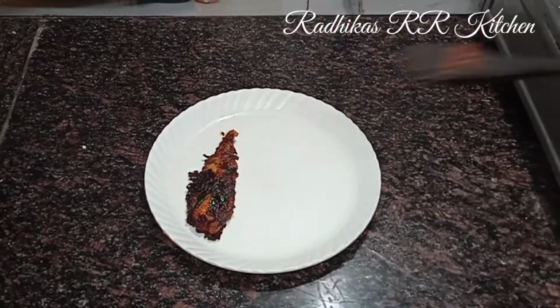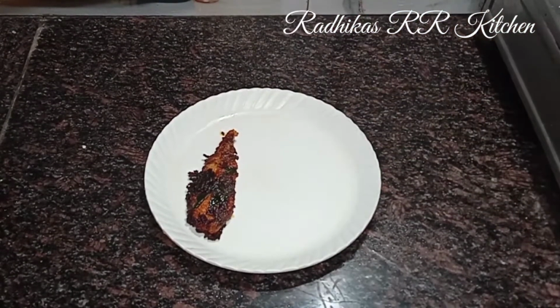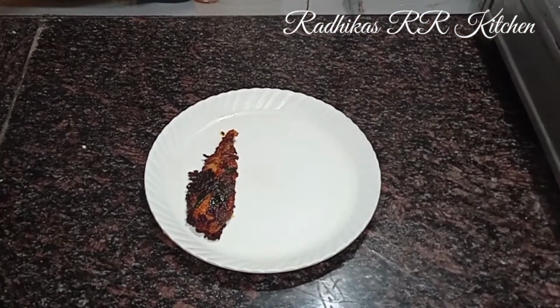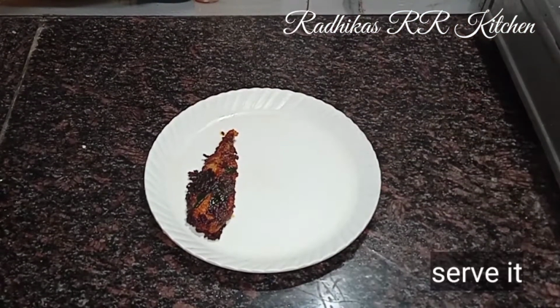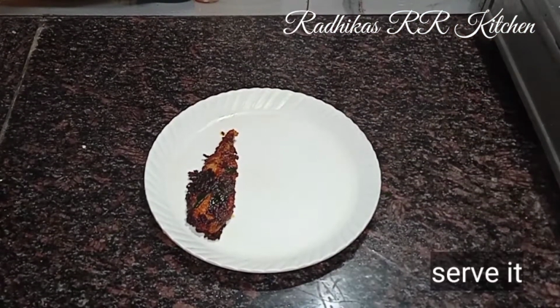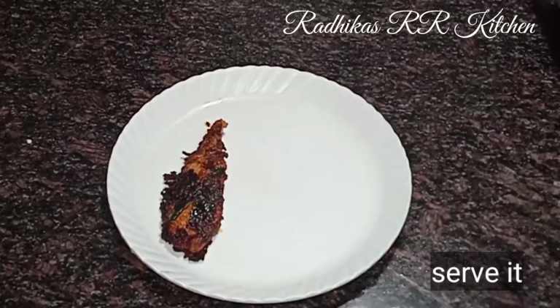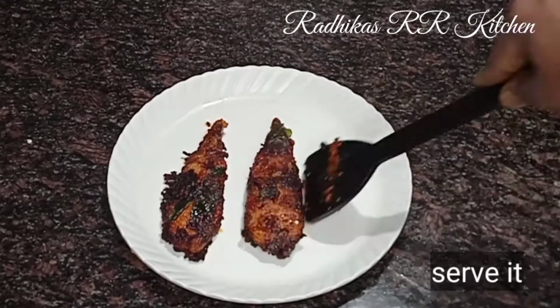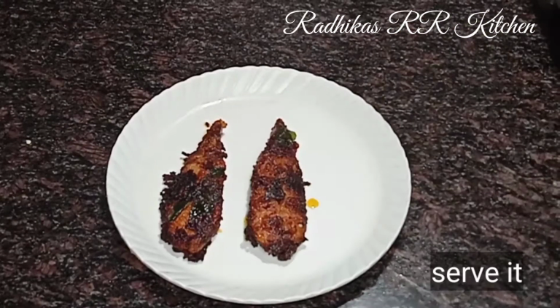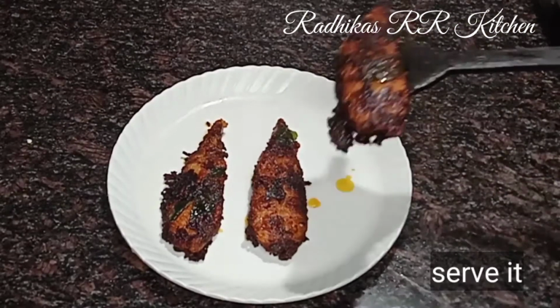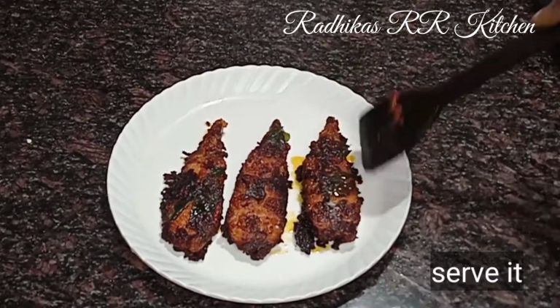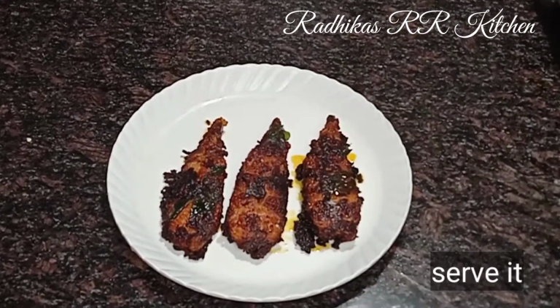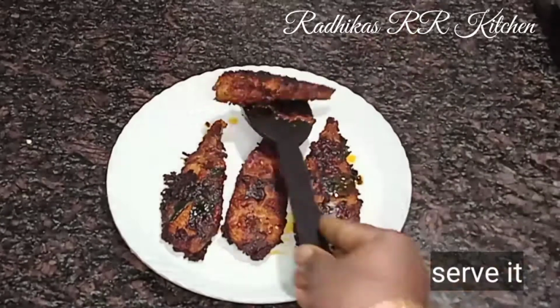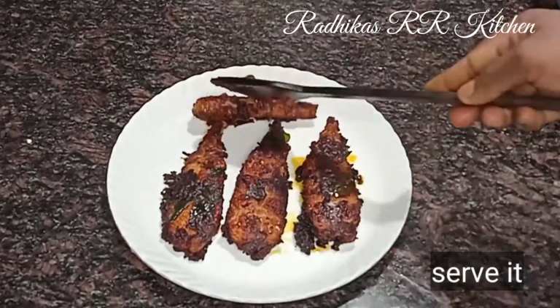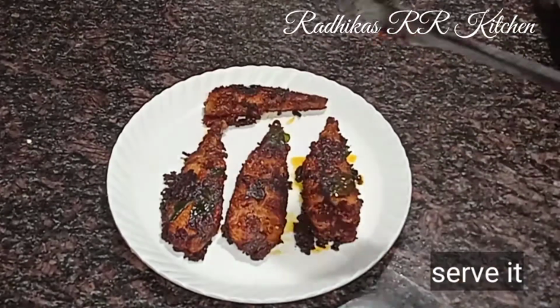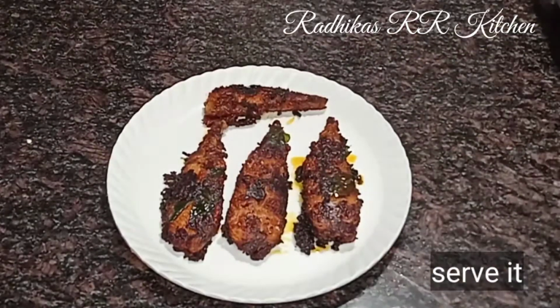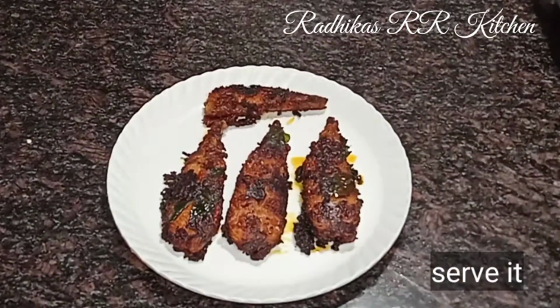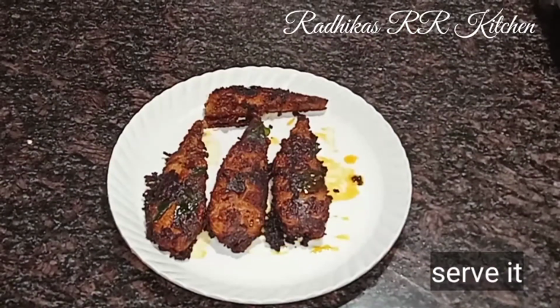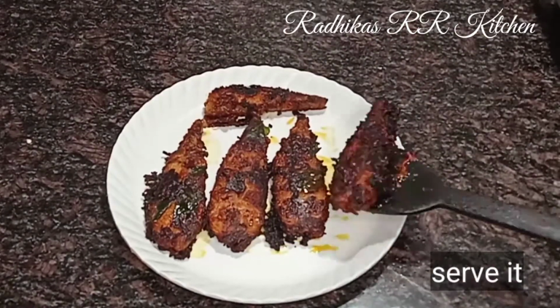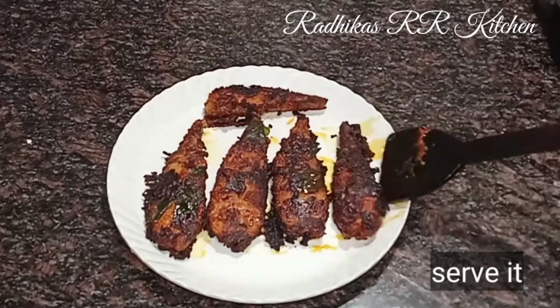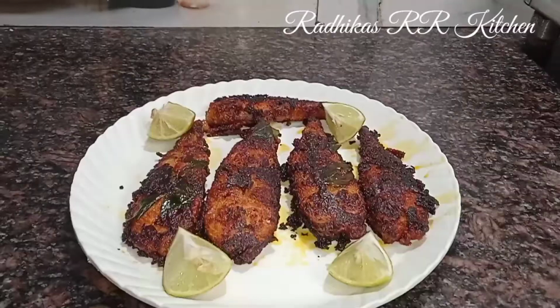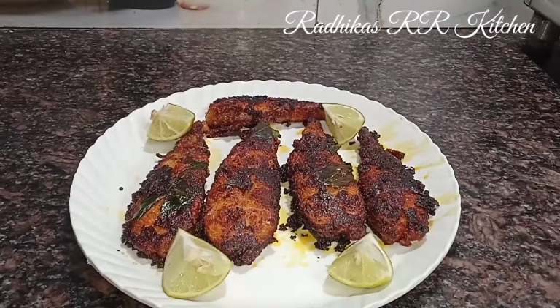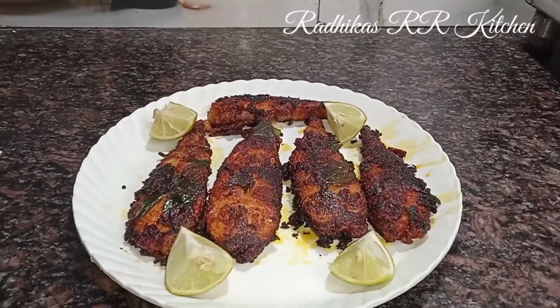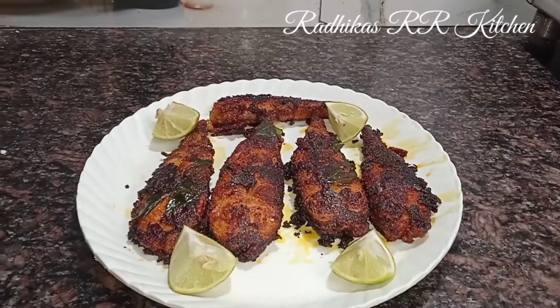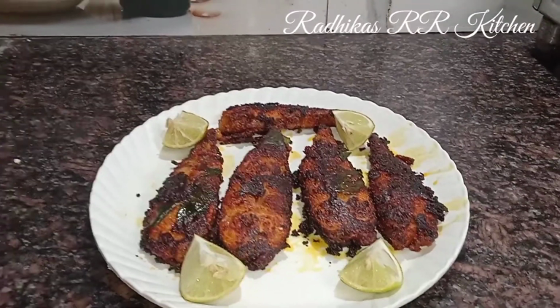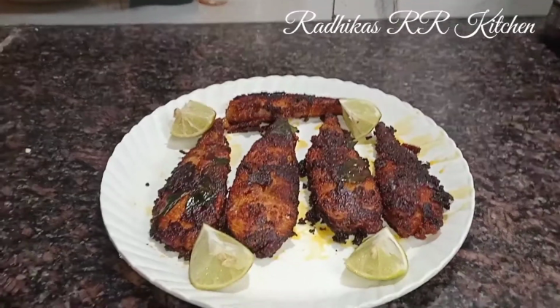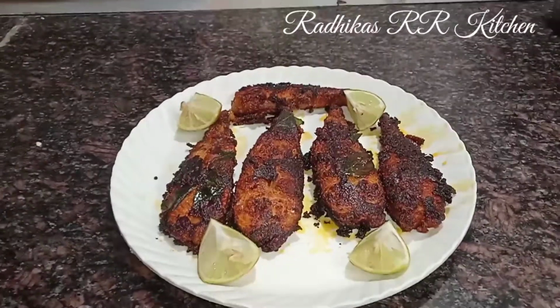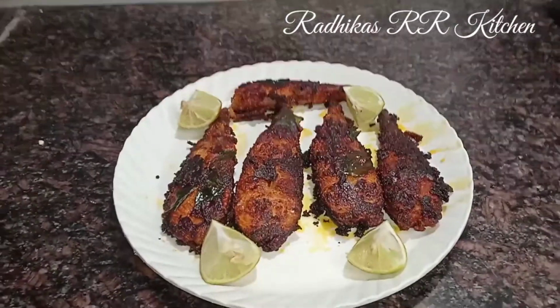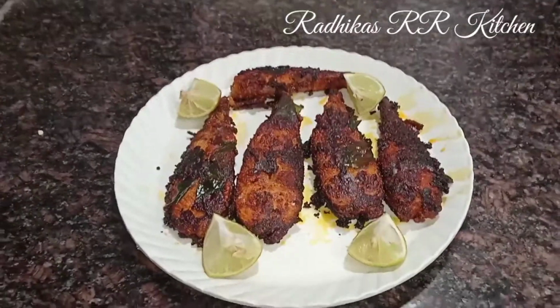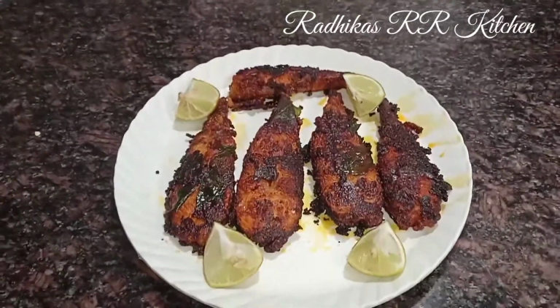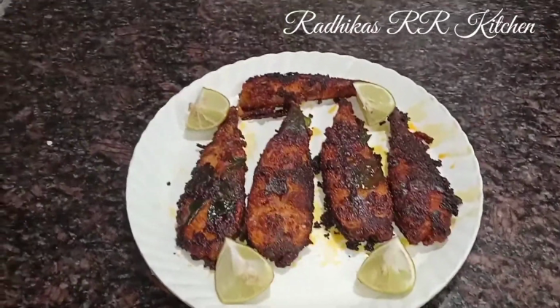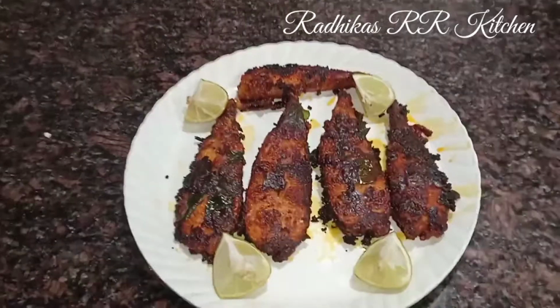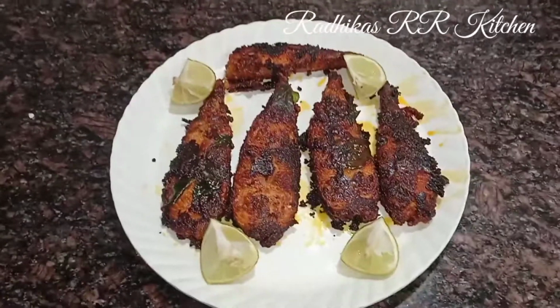This fish fry is very tasty. The fish fry is now ready.